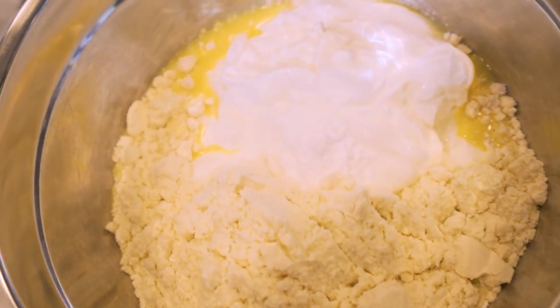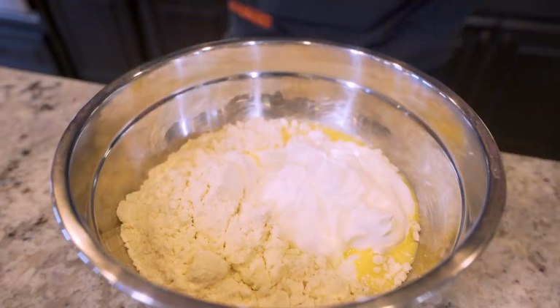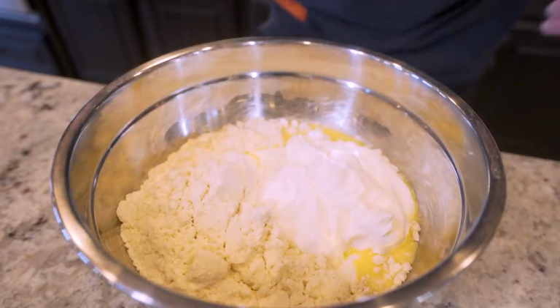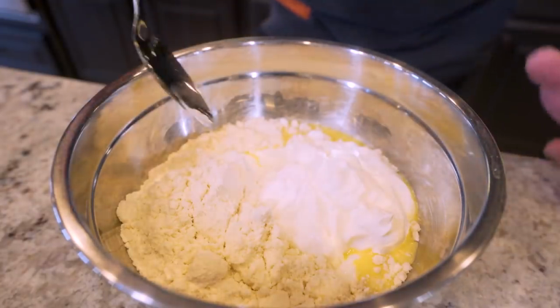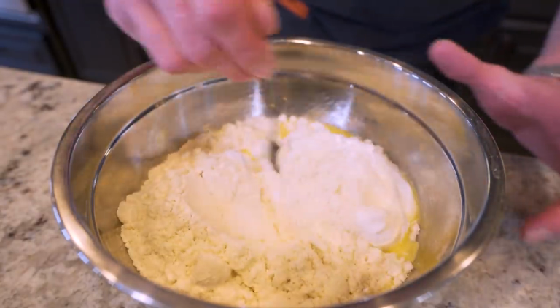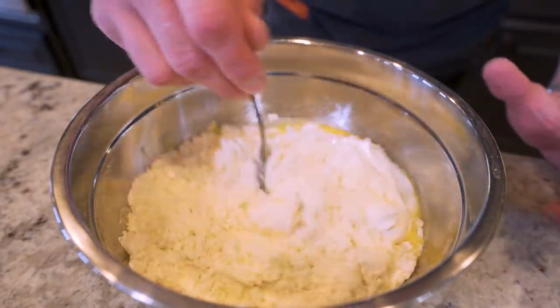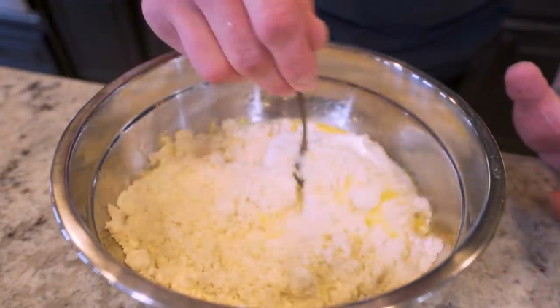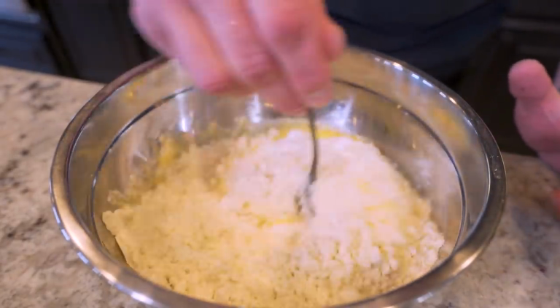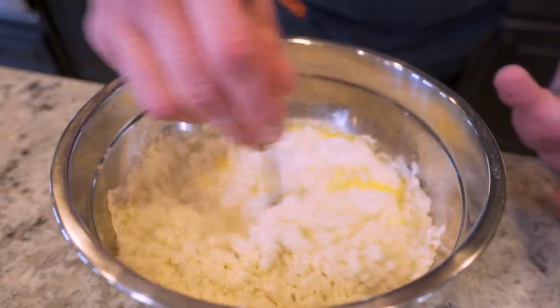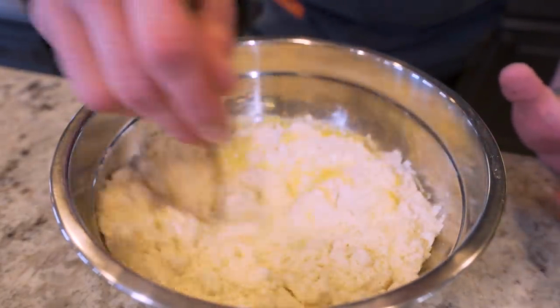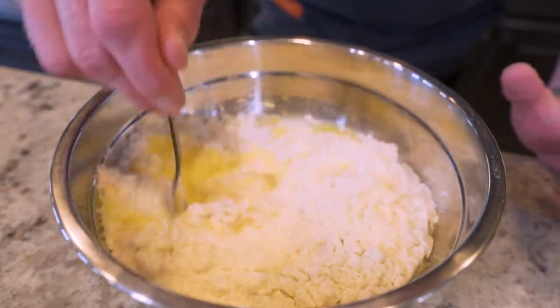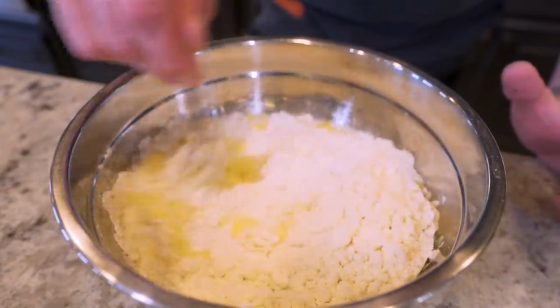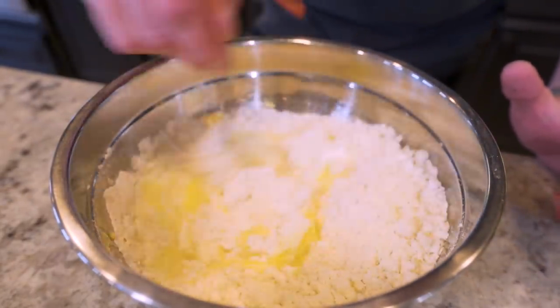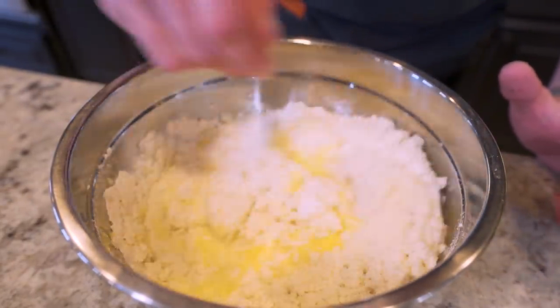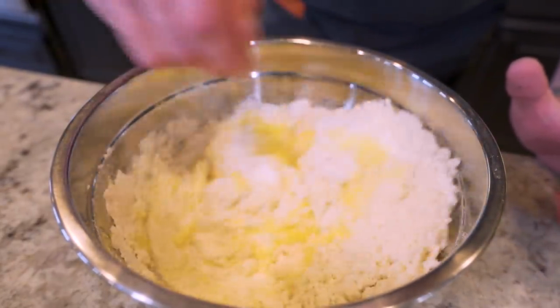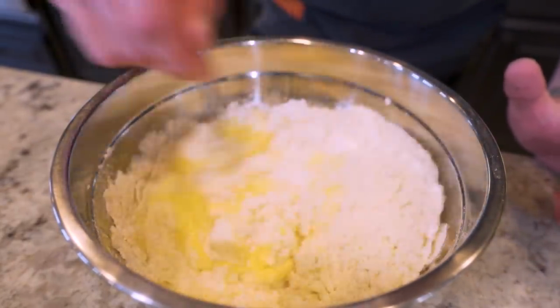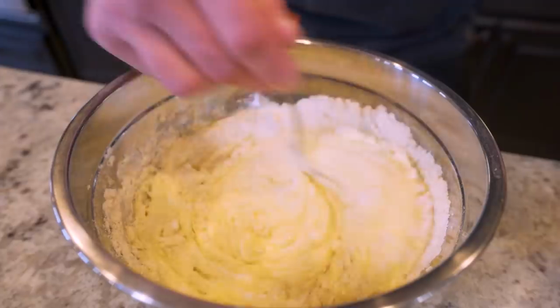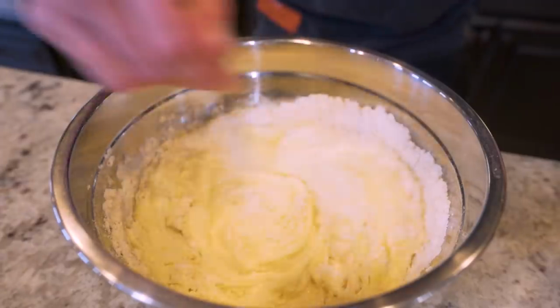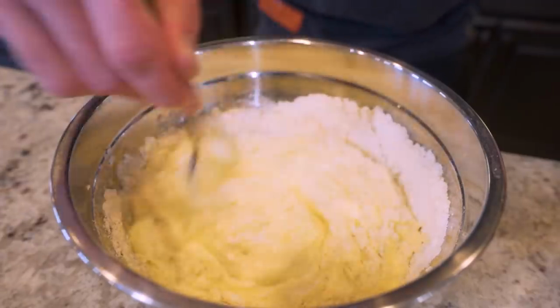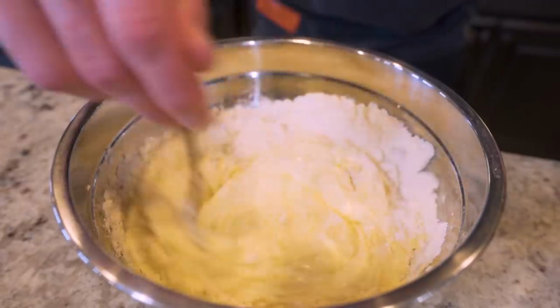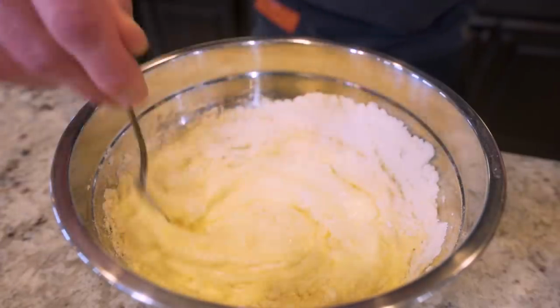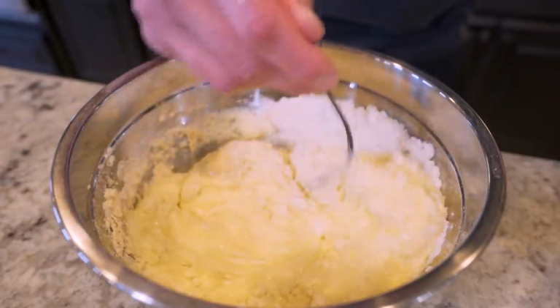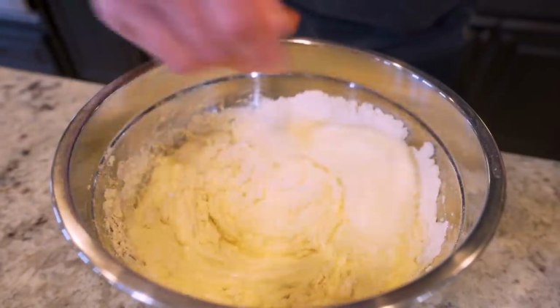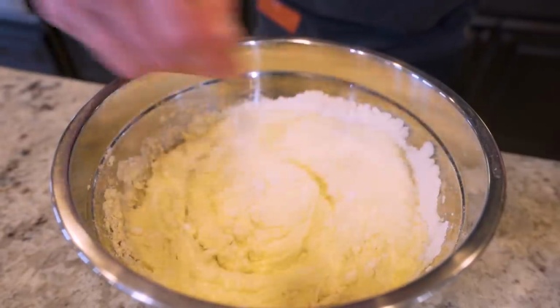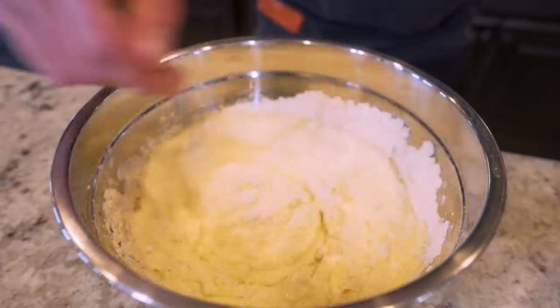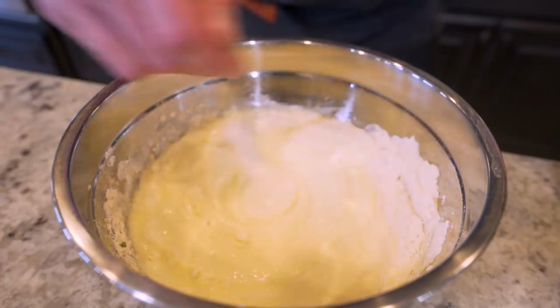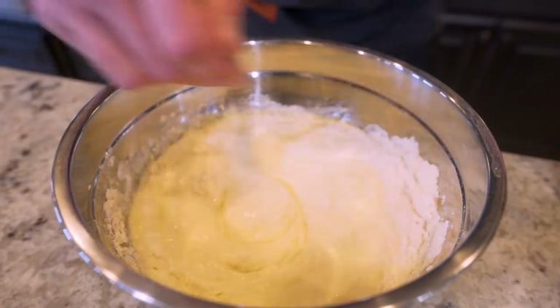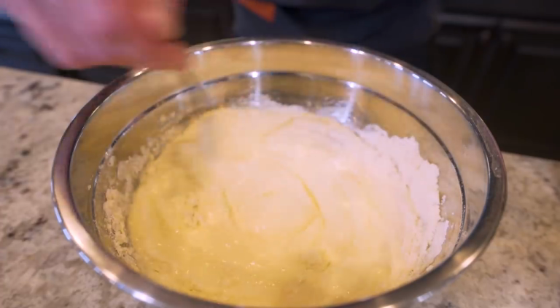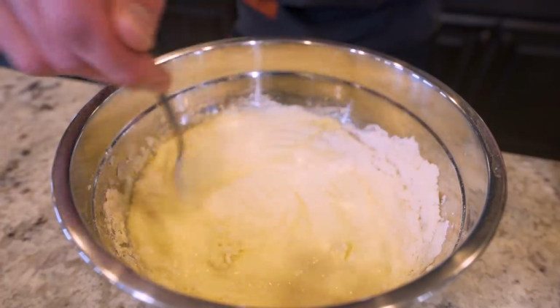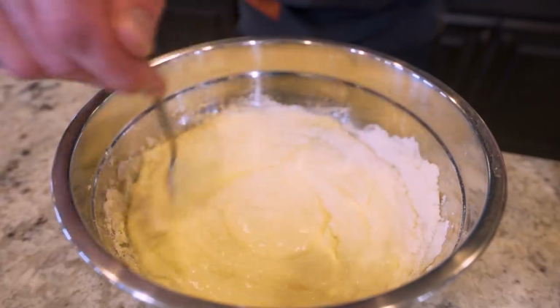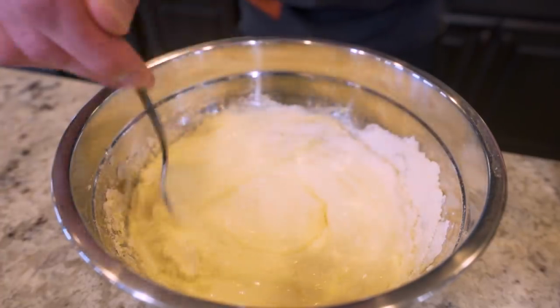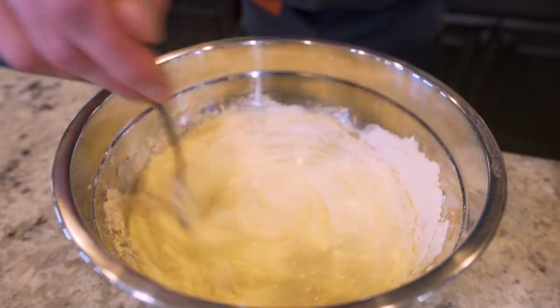Now that we've got all the ingredients in here, I'm going to take a spoon and stir everything together until we have a smooth batter. This will take a couple of minutes just to get everything completely incorporated, but don't worry — a little bit of time spent now is going to get you a lot more looks at the pool later.